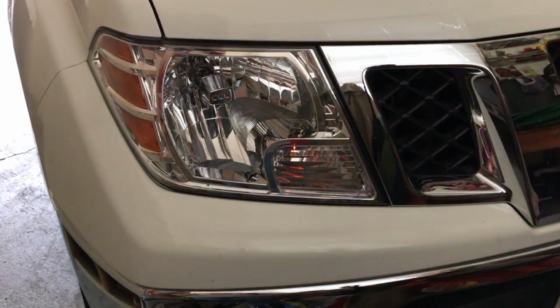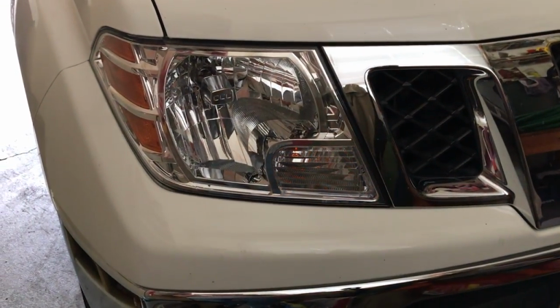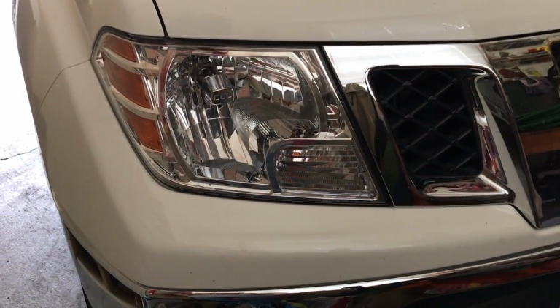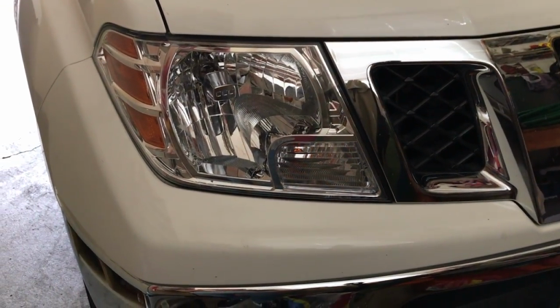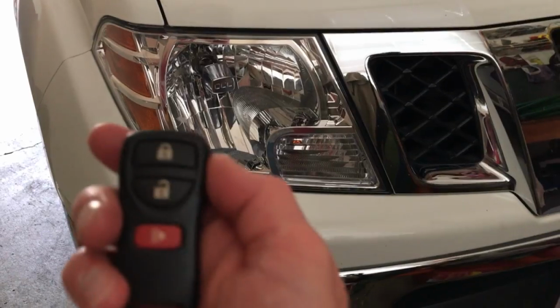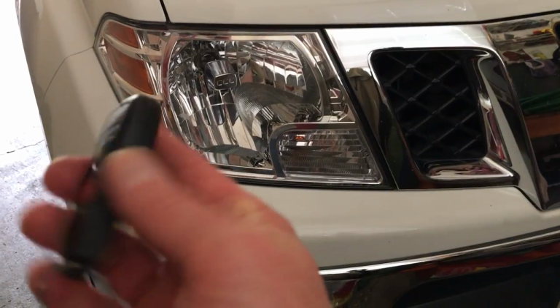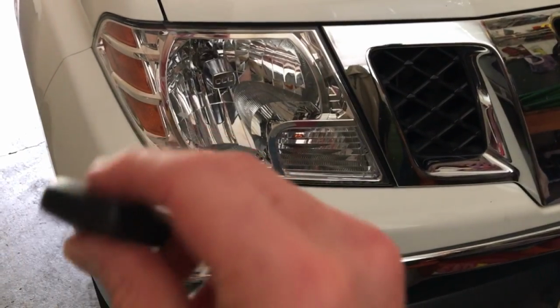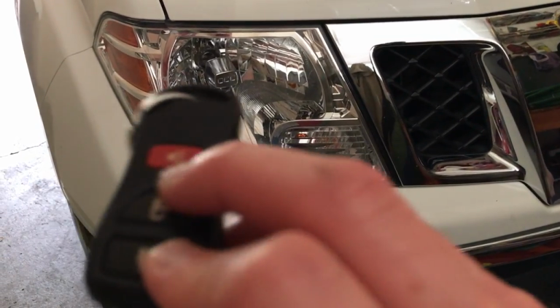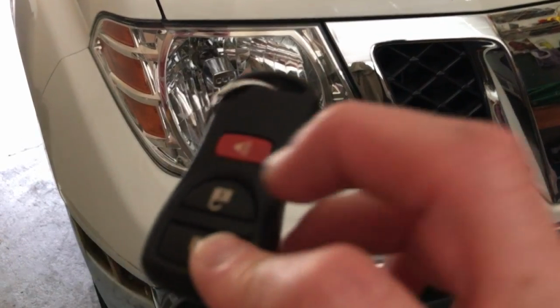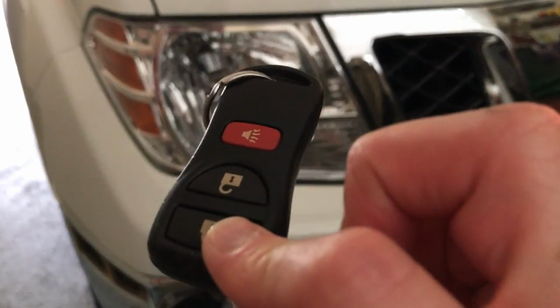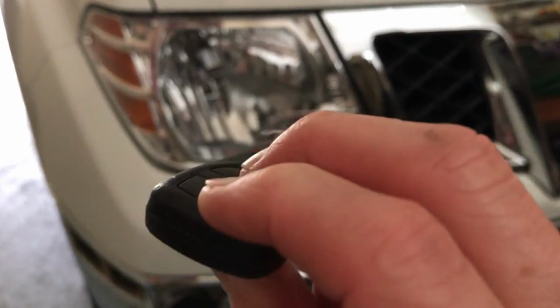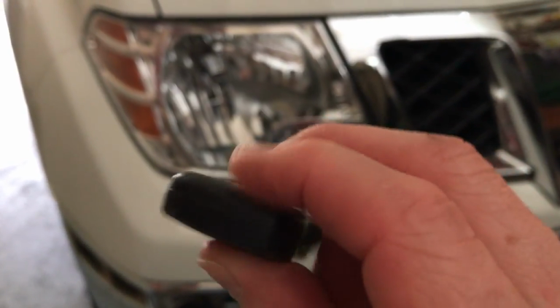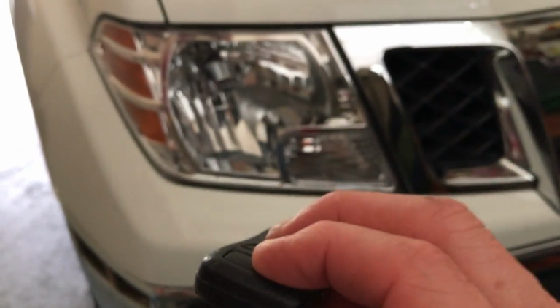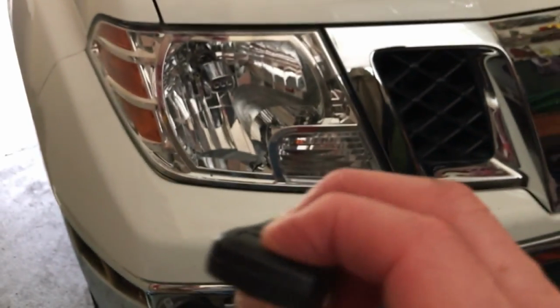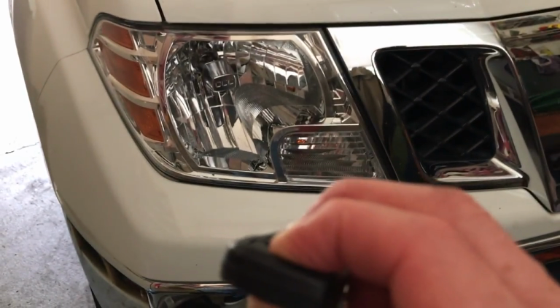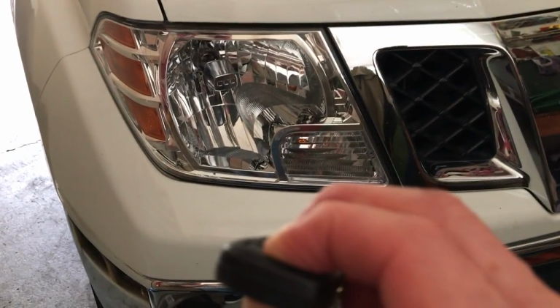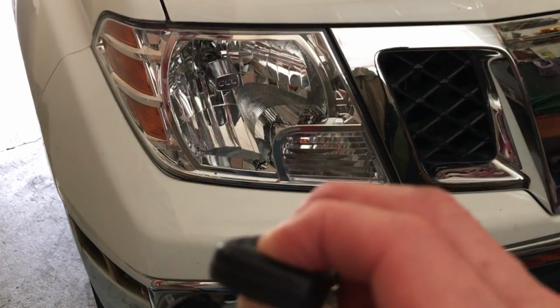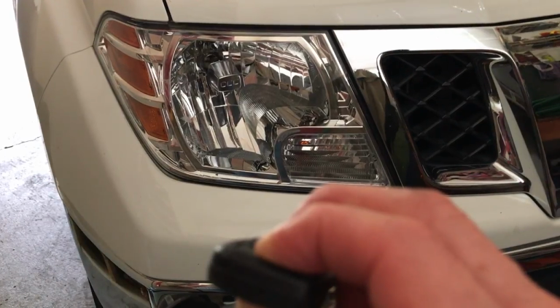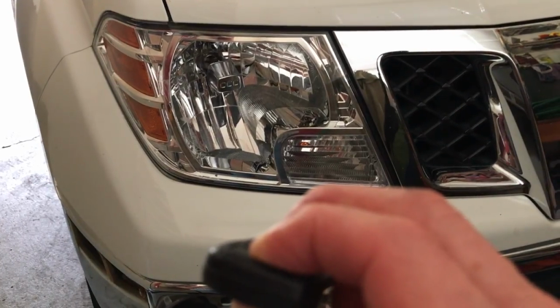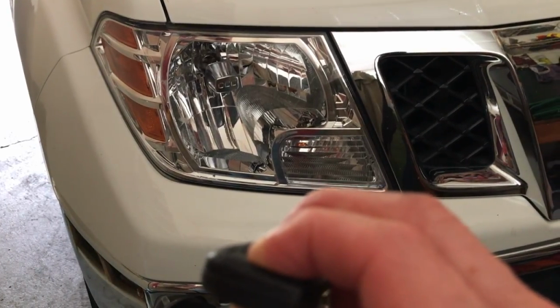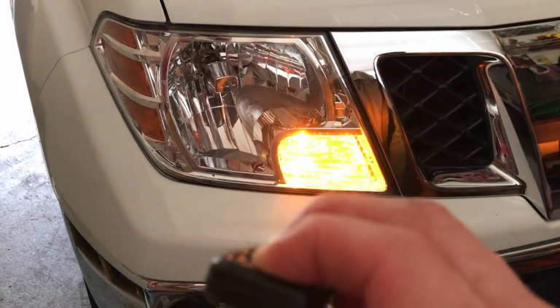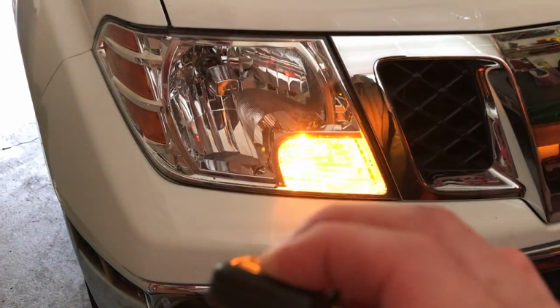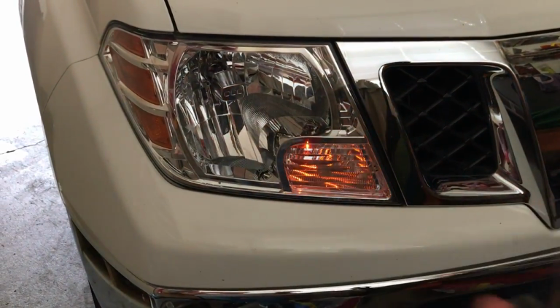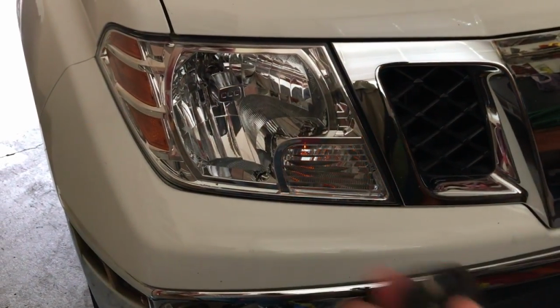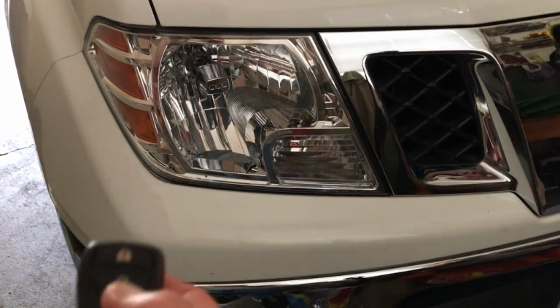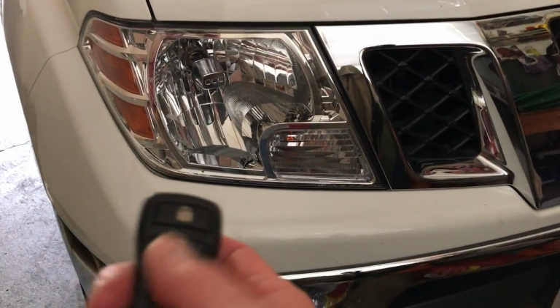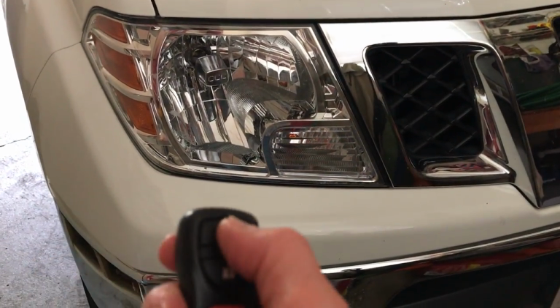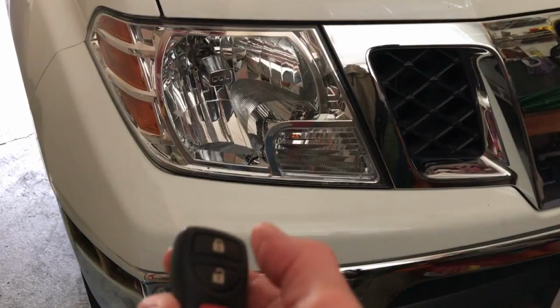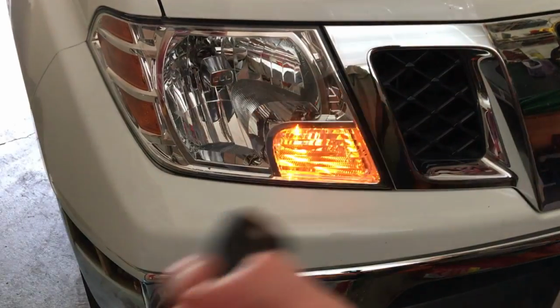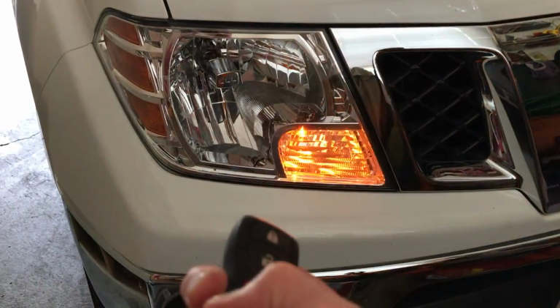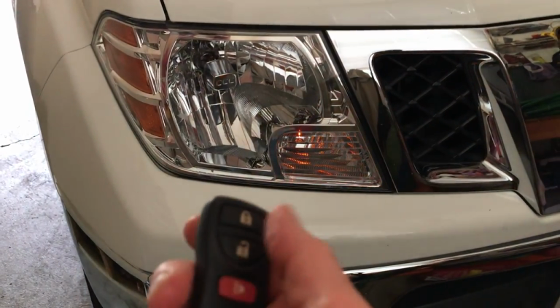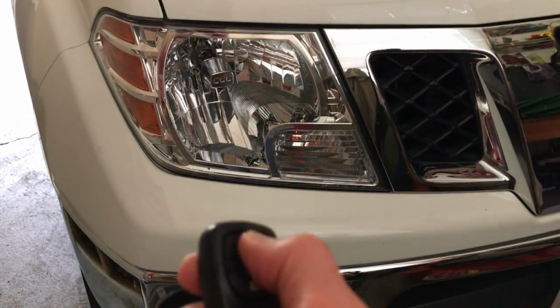If you don't want it to beep when you lock your car, you're going to do the same thing — hold down the lock and unlock buttons. As soon as your lights flash, now when you hit the lock, the horn won't beep.